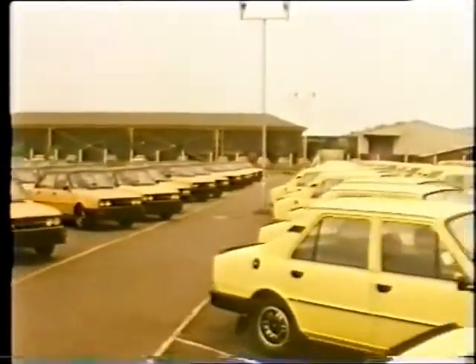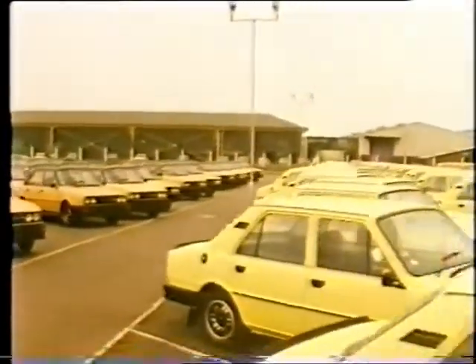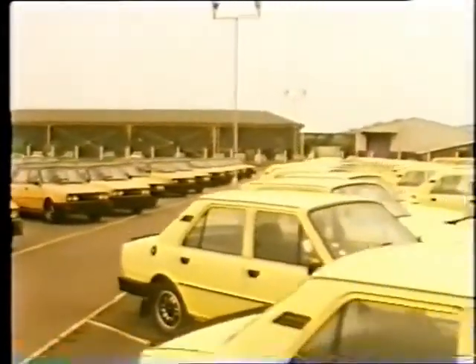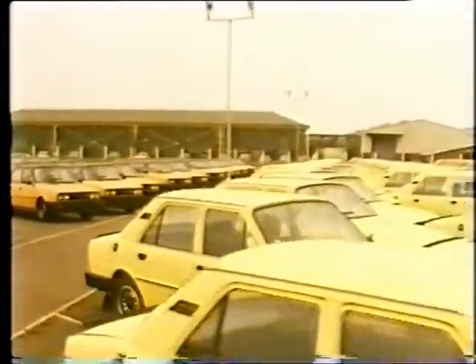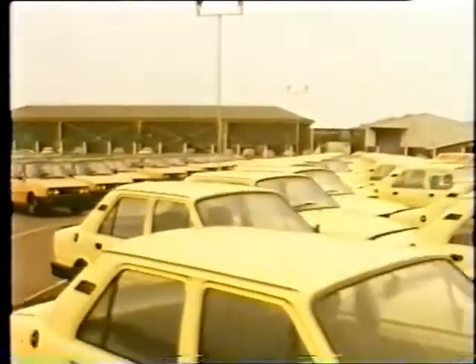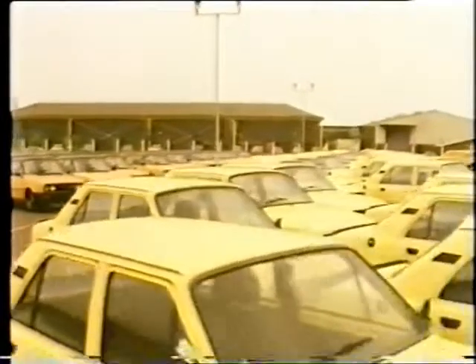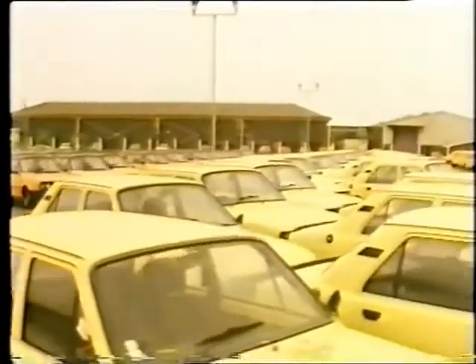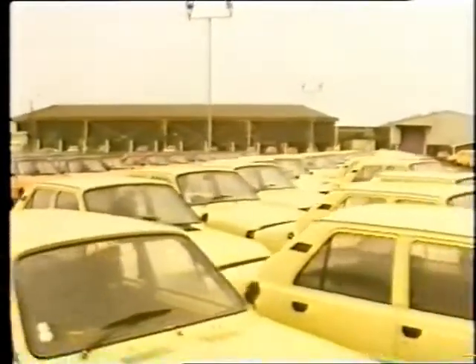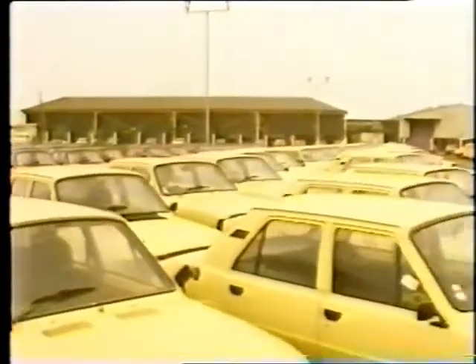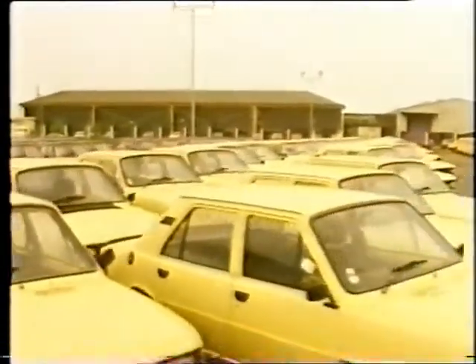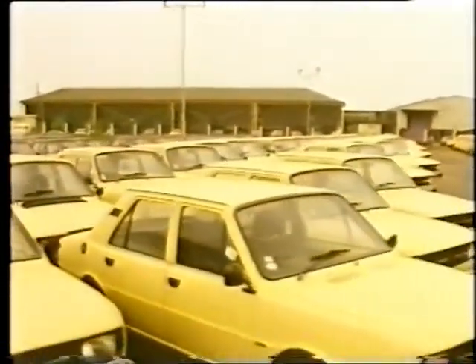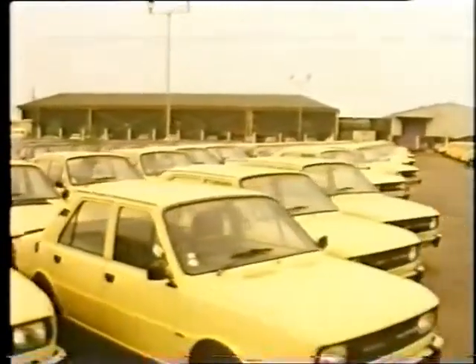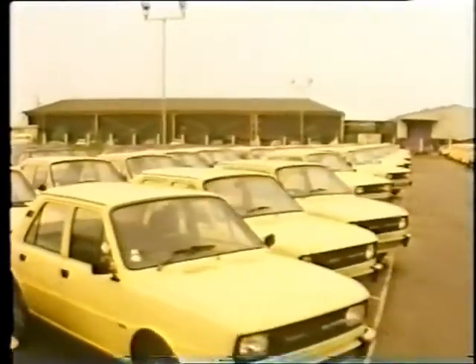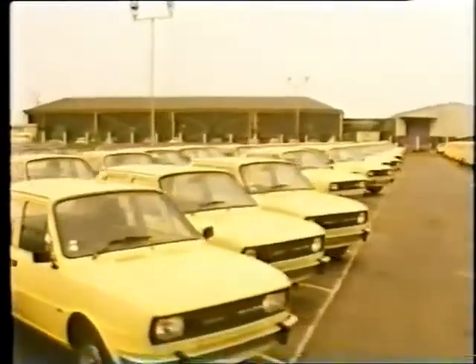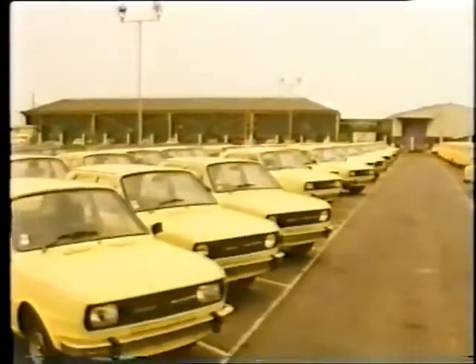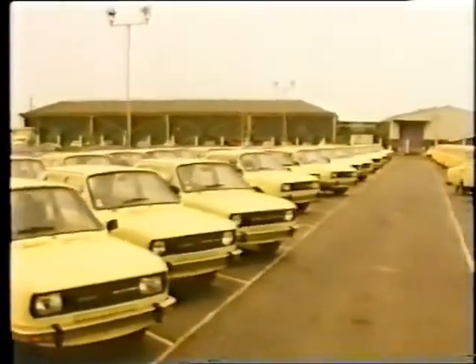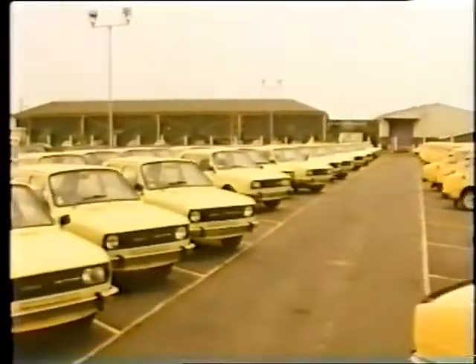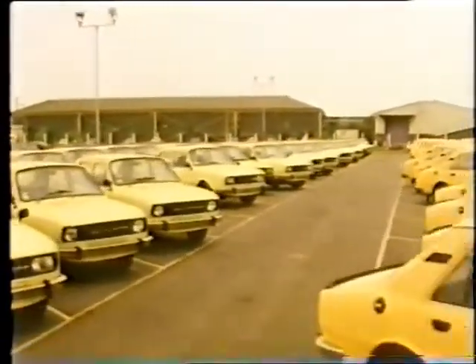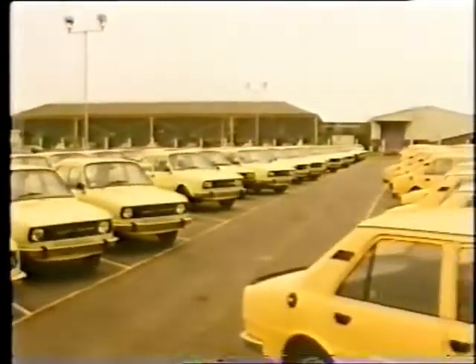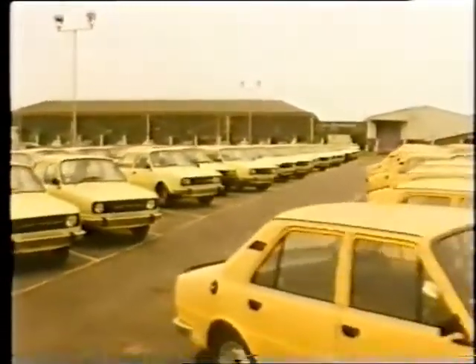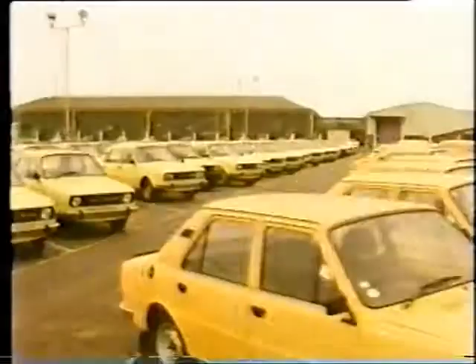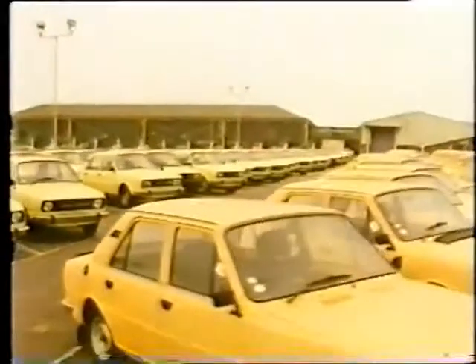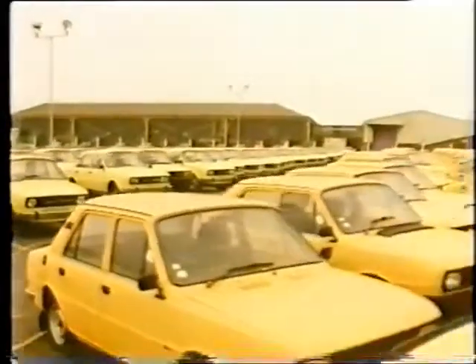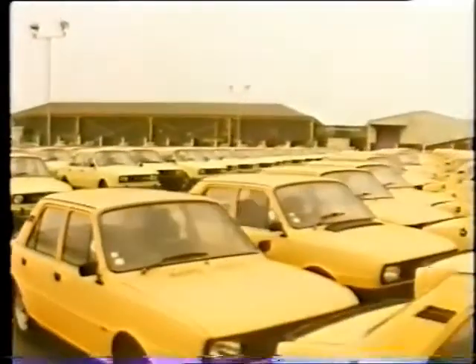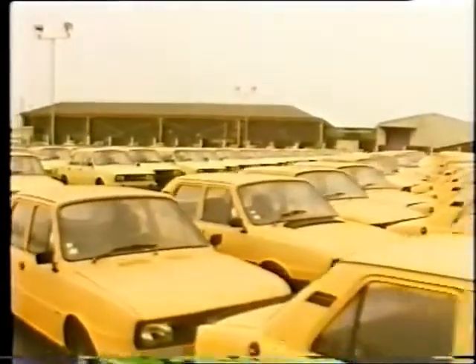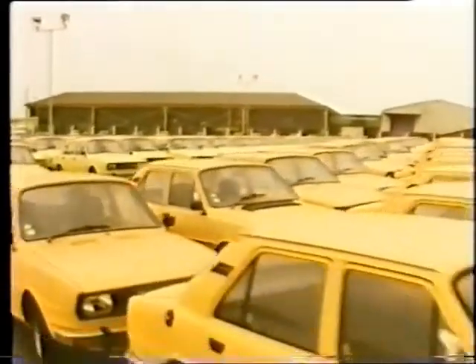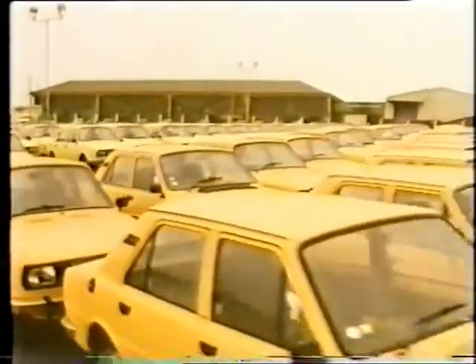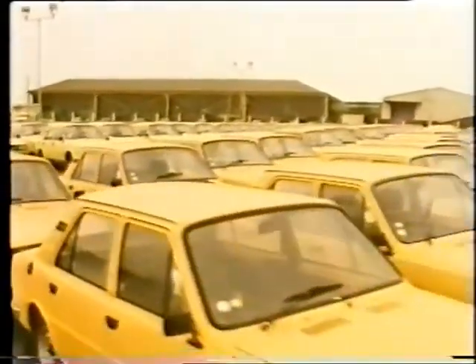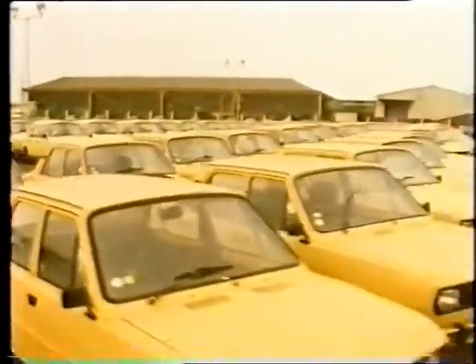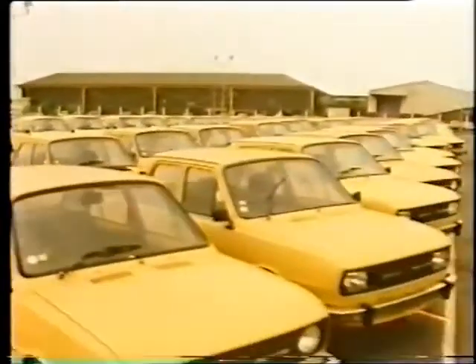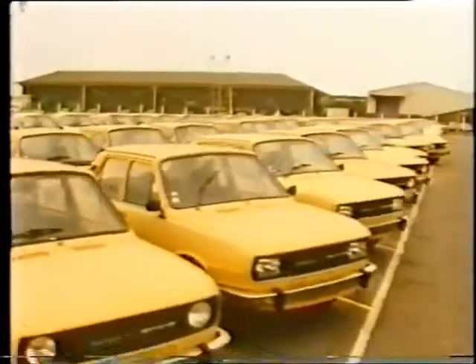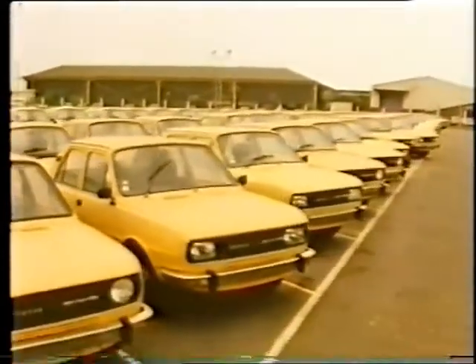All the cars here will soon be processed and distributed. They are waiting not only to be checked and prepared, but to be enhanced by extra equipment and finish before going on to the UK market.